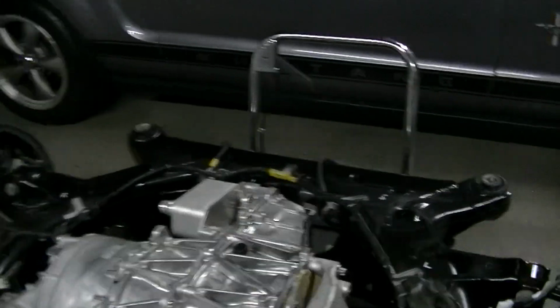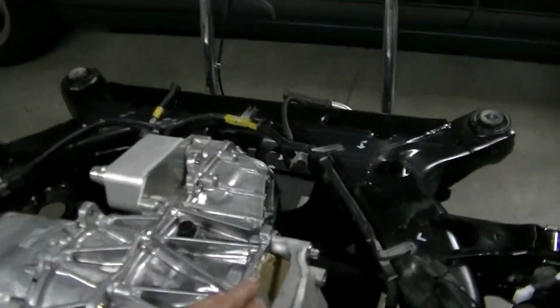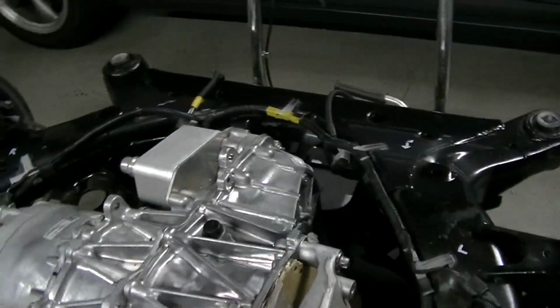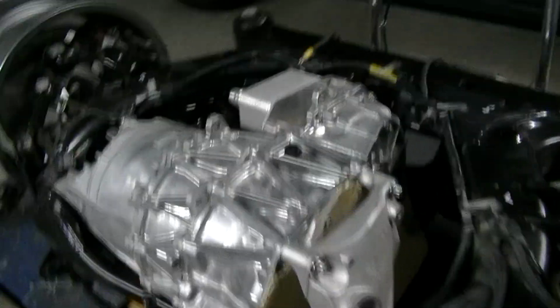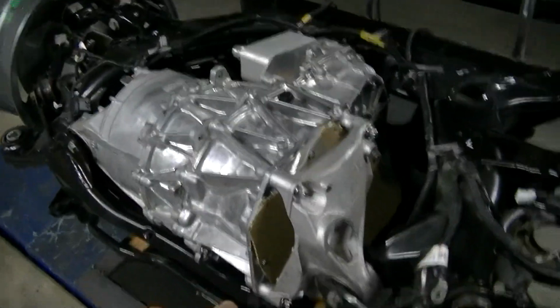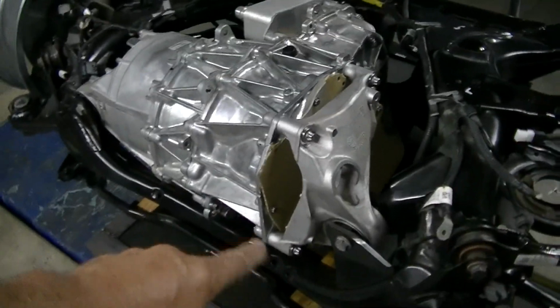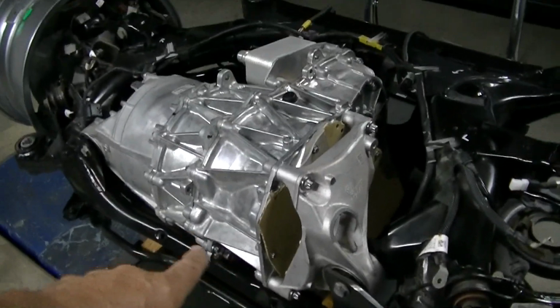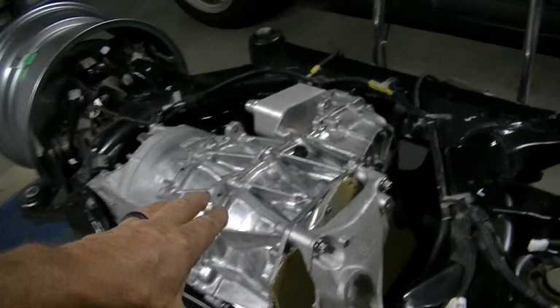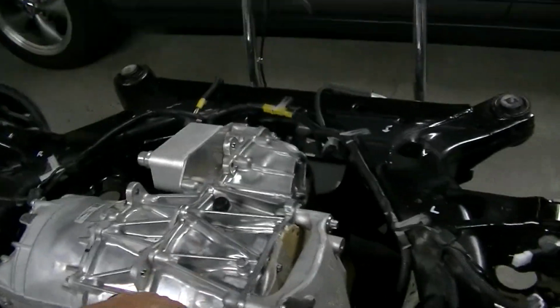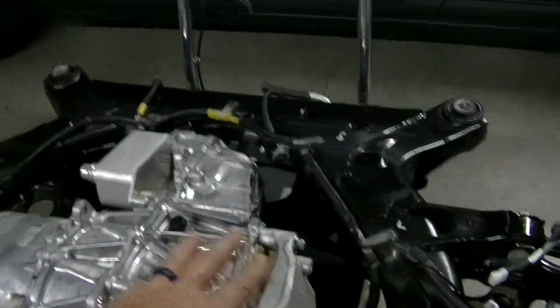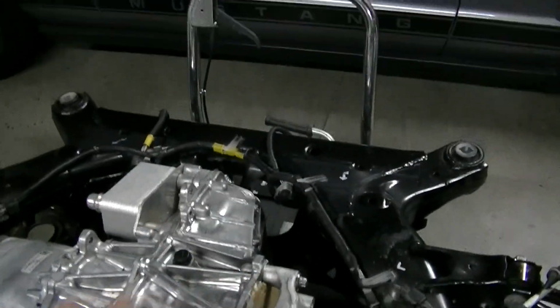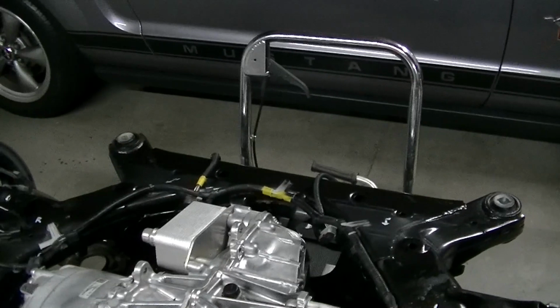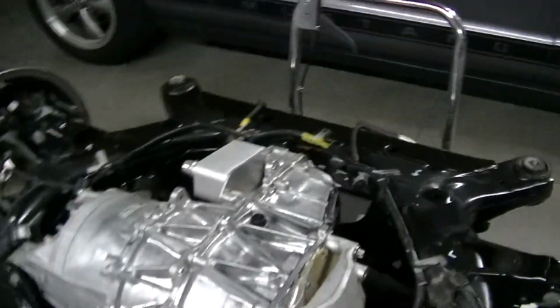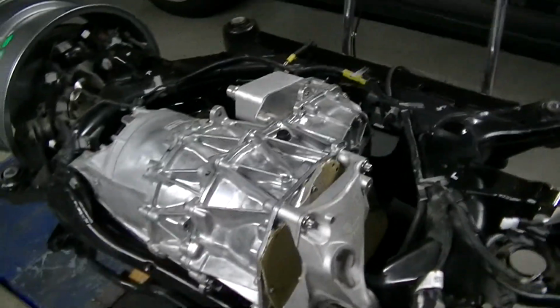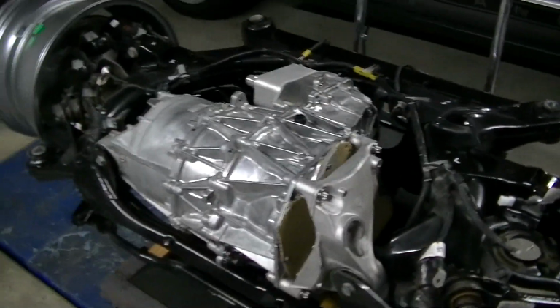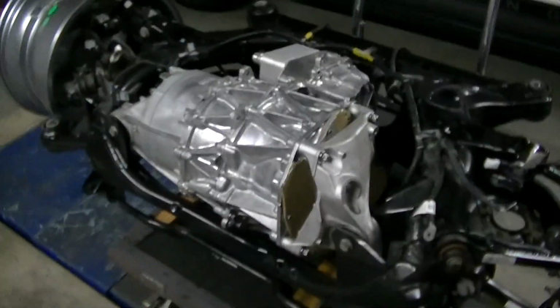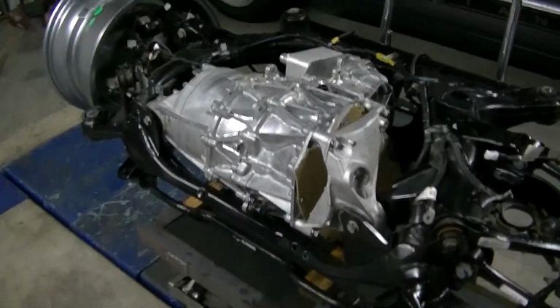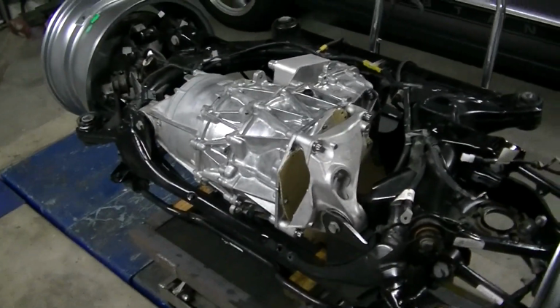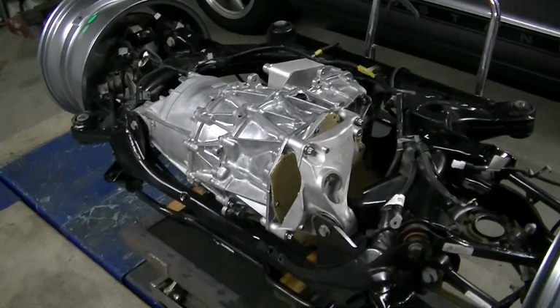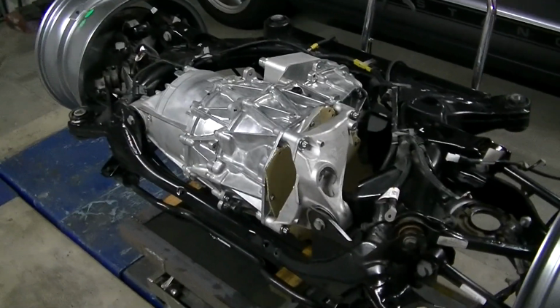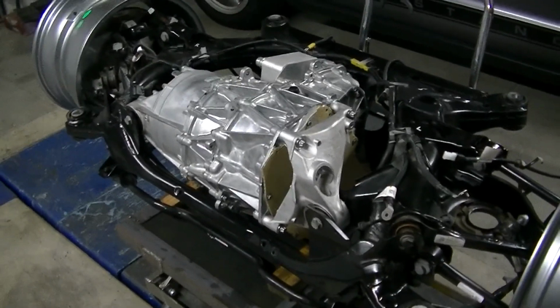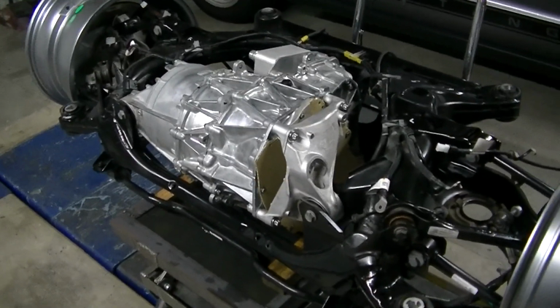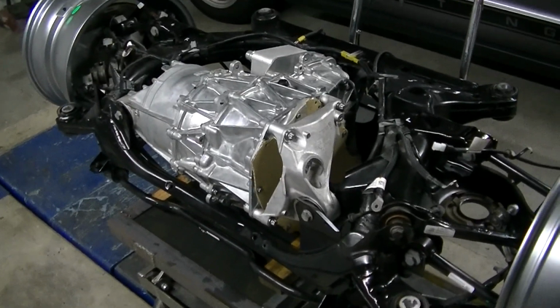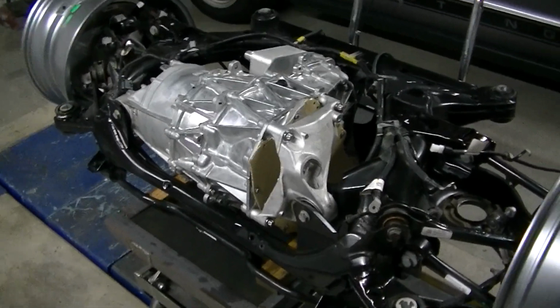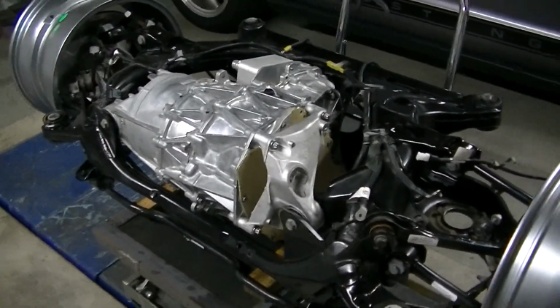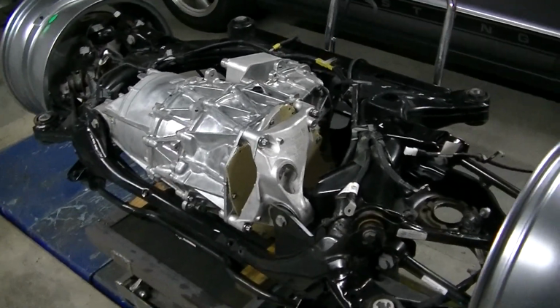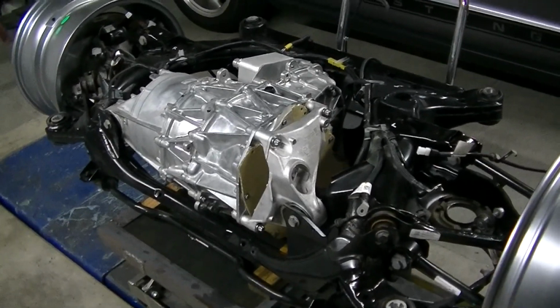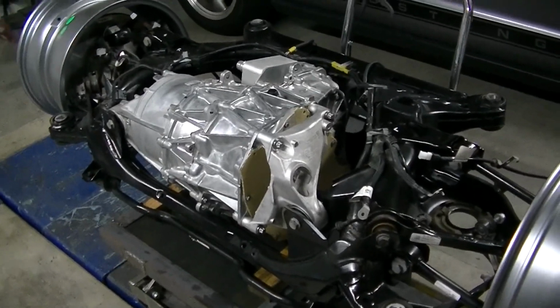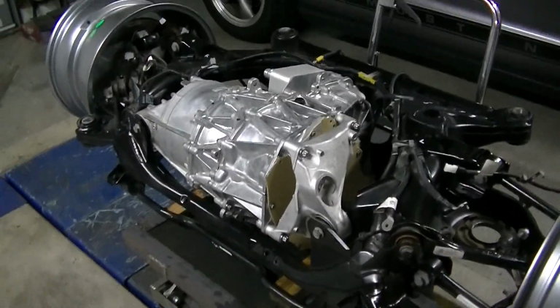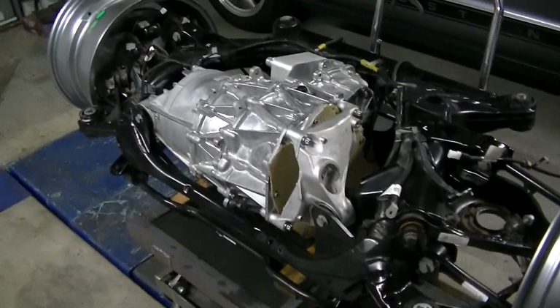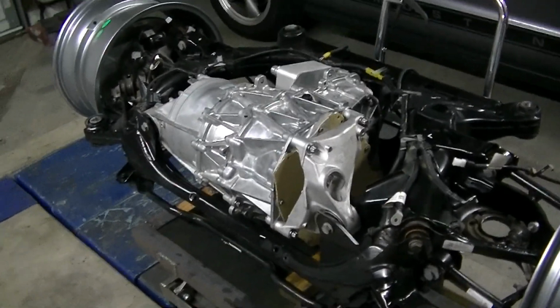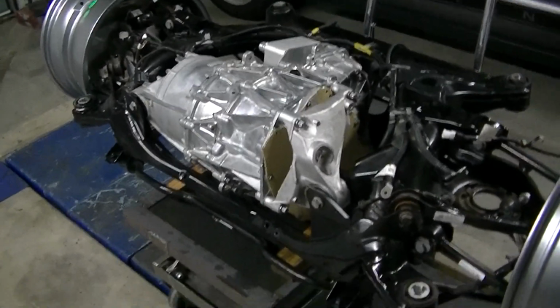The inverter is off — I have a piece of cardboard on it just to keep it clean — but the inverter has been sent to Ingenics in Canada to get programmed and tuned so I can control the motor.